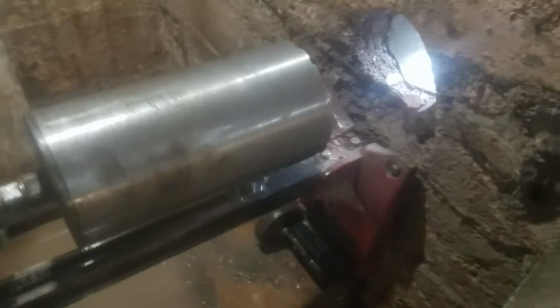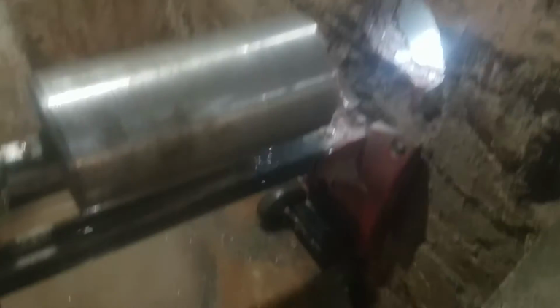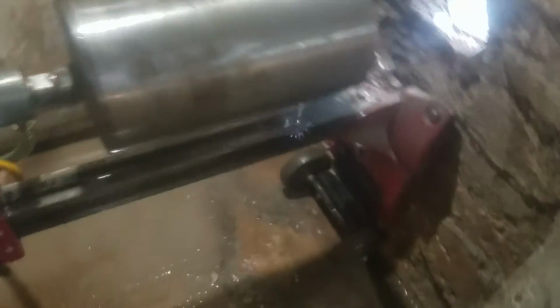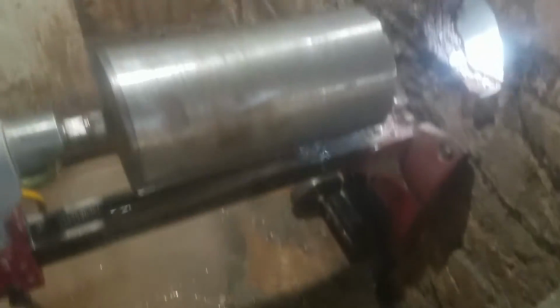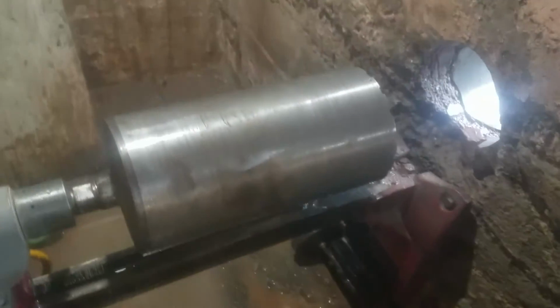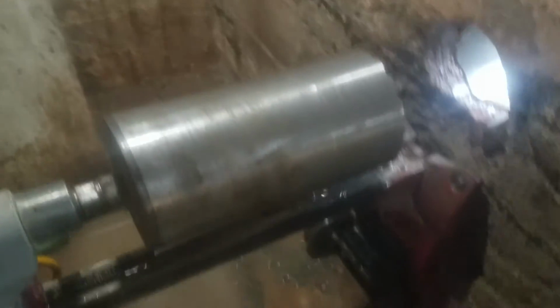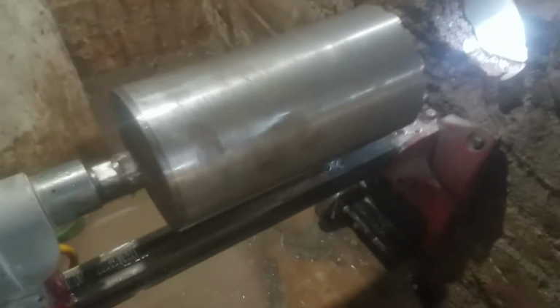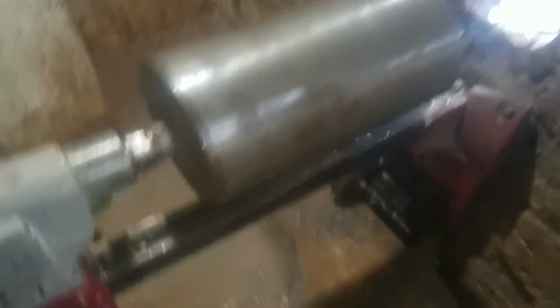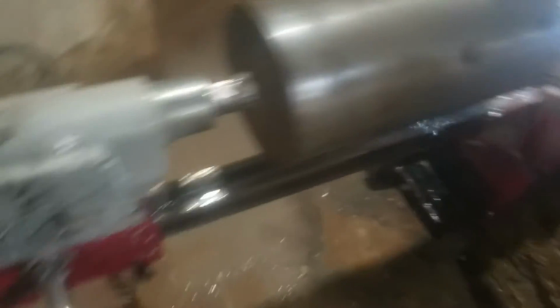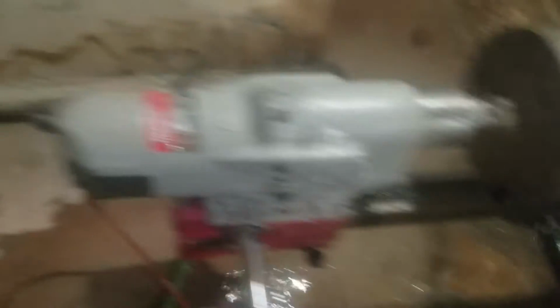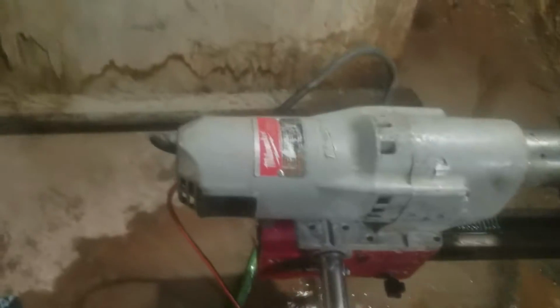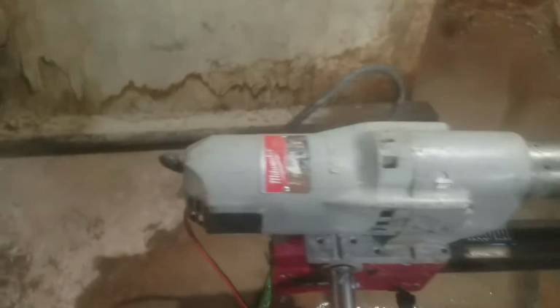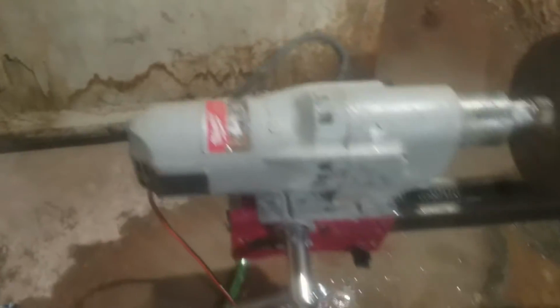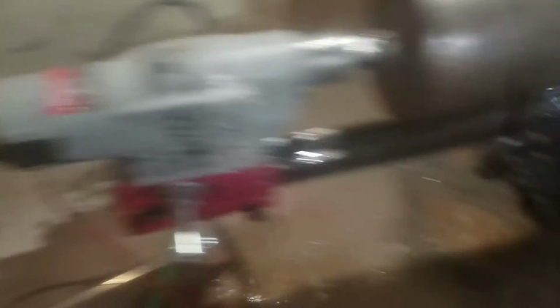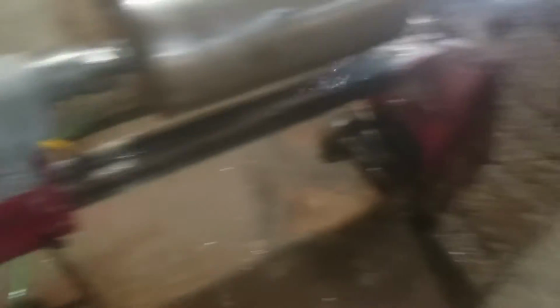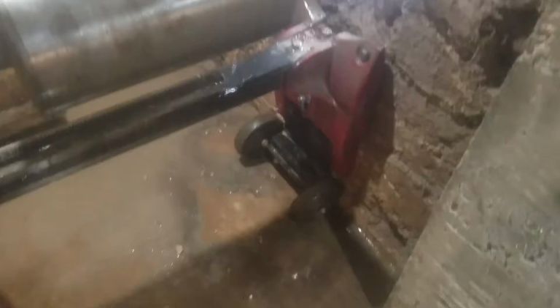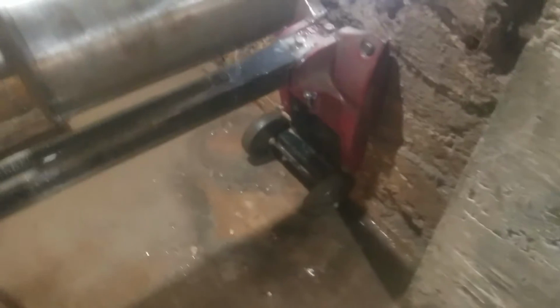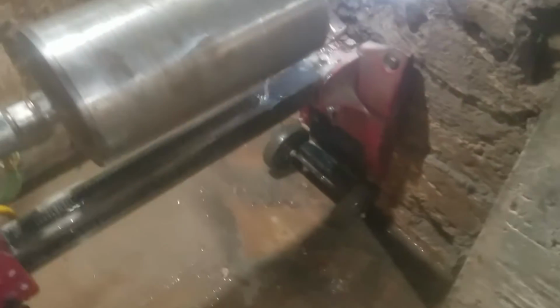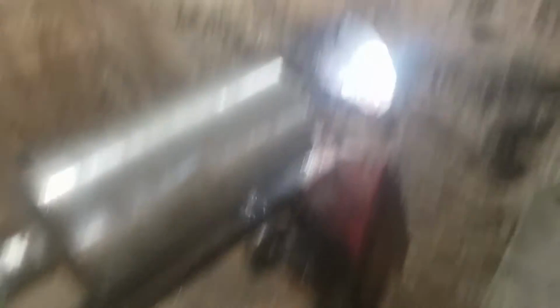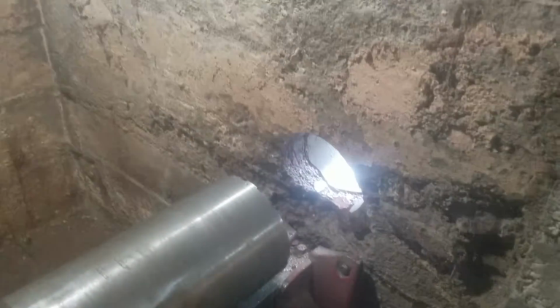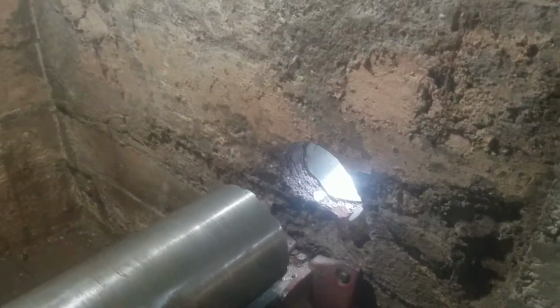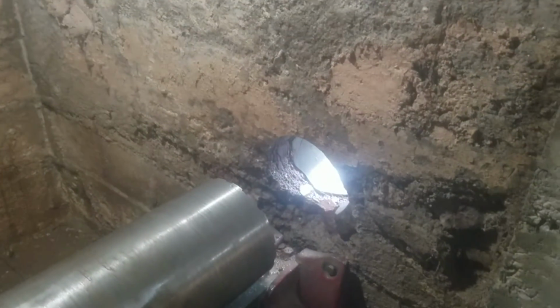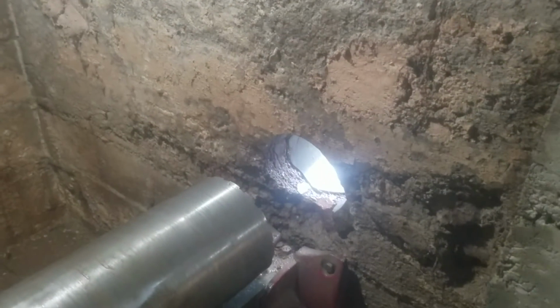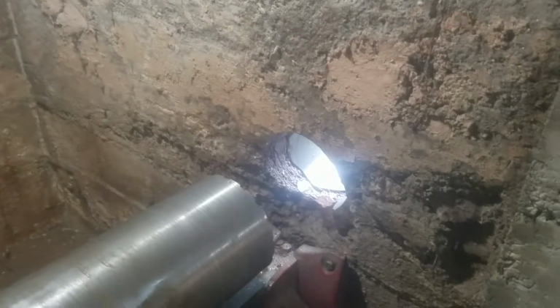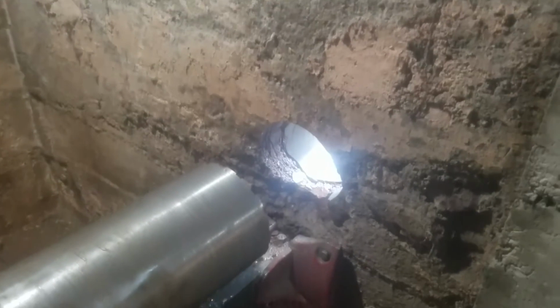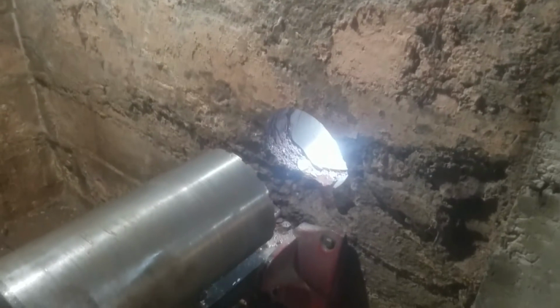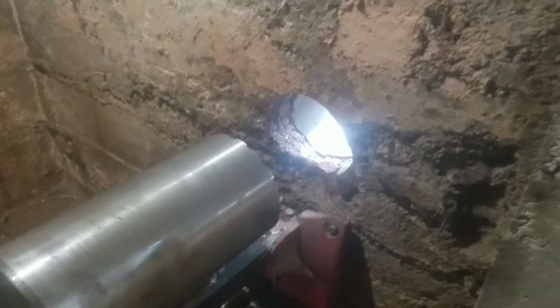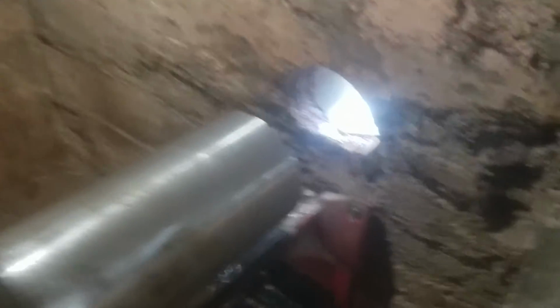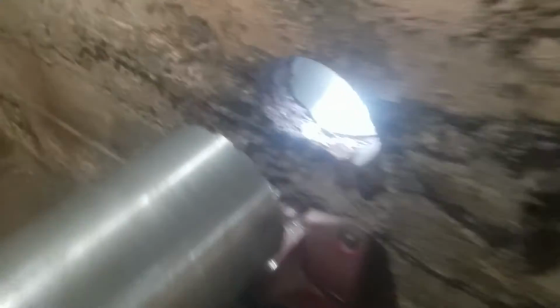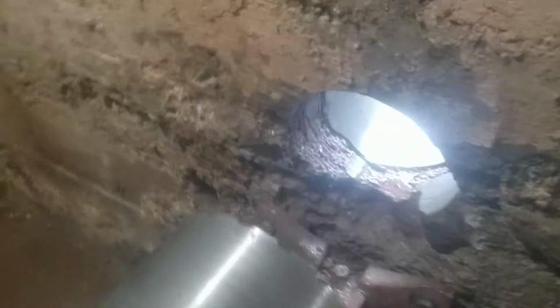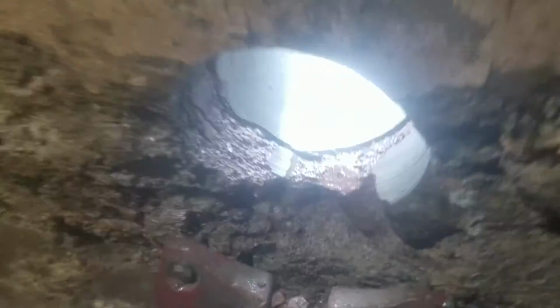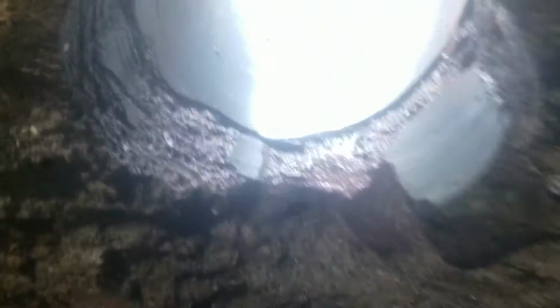I didn't get into the video of the action because I wanted to get it done. I ran out of core drill. And there's my hole.